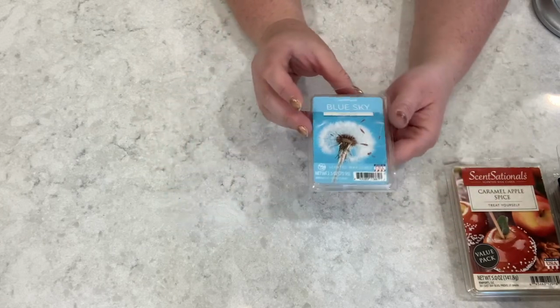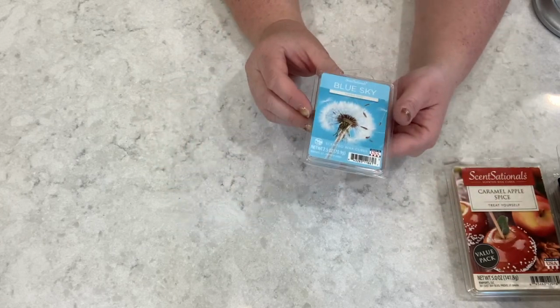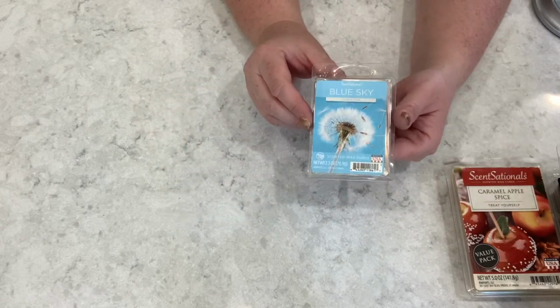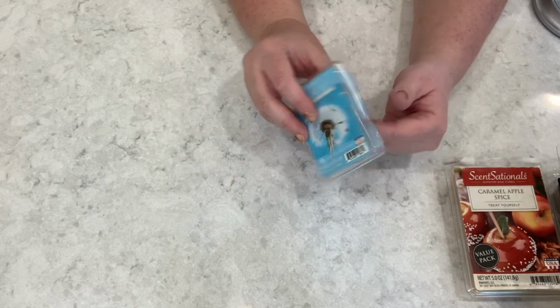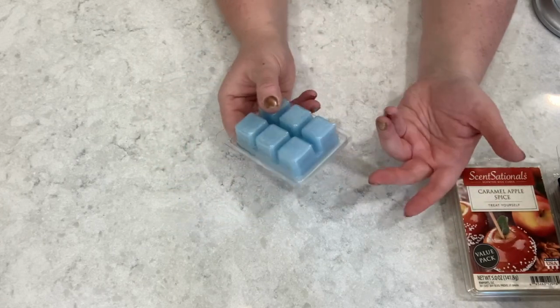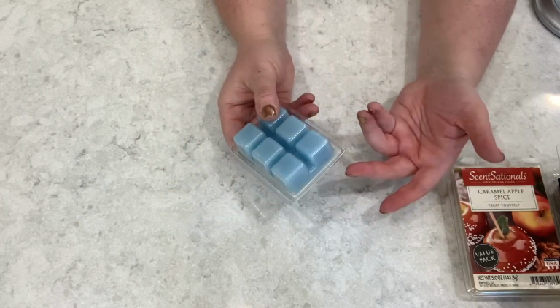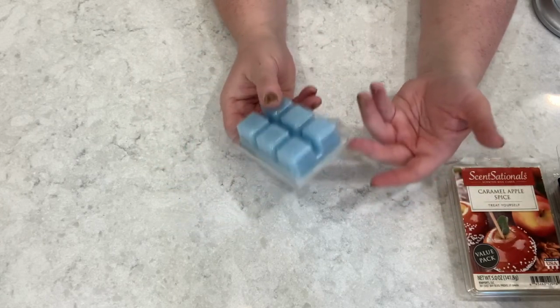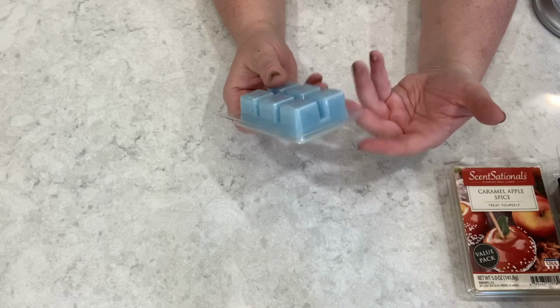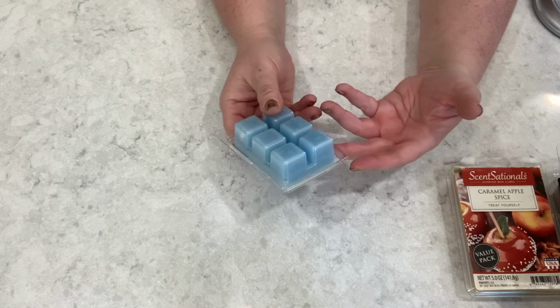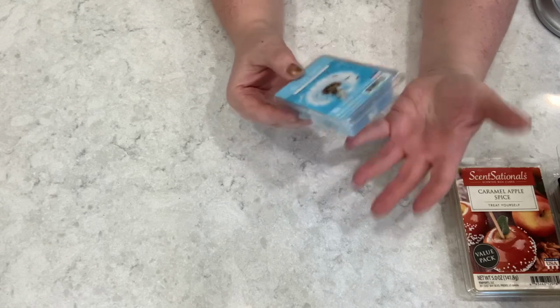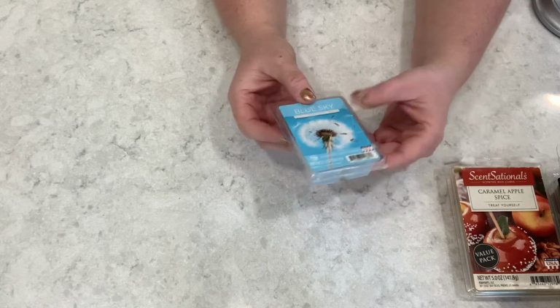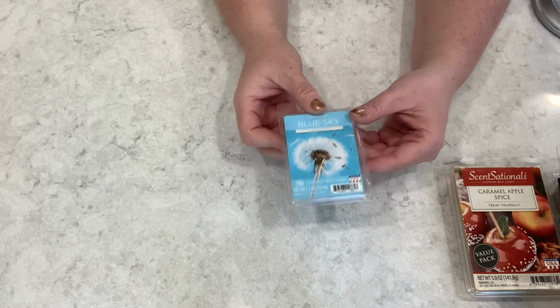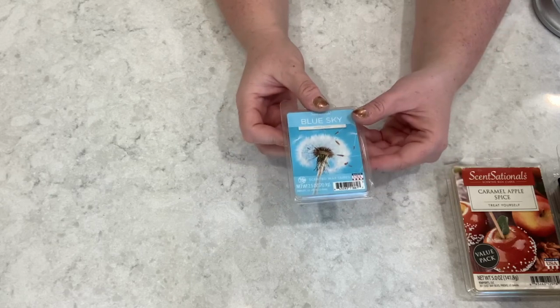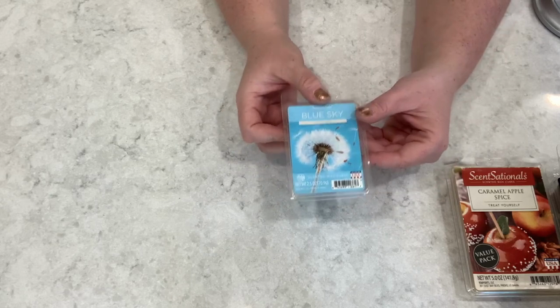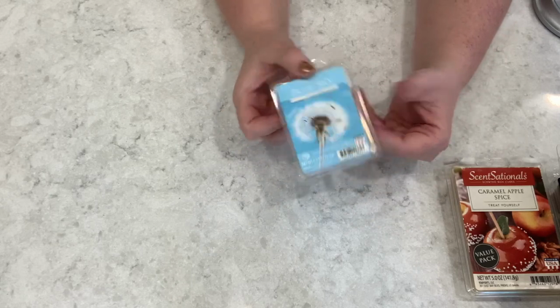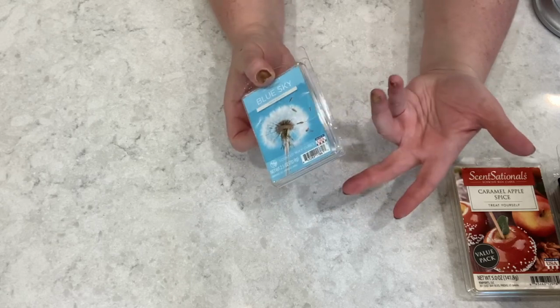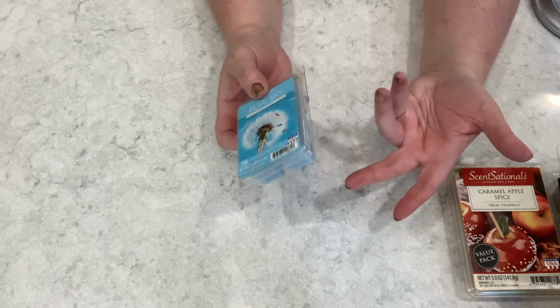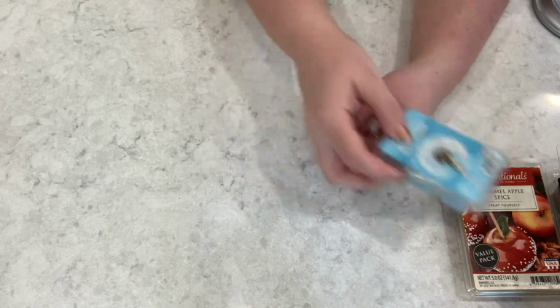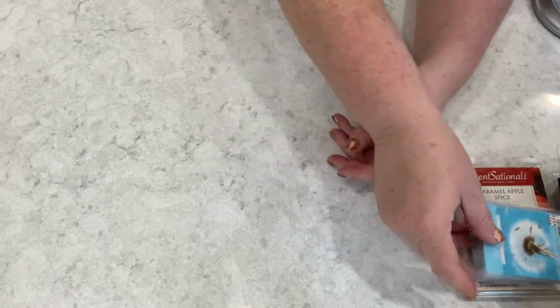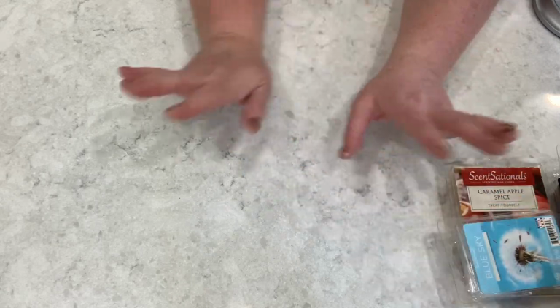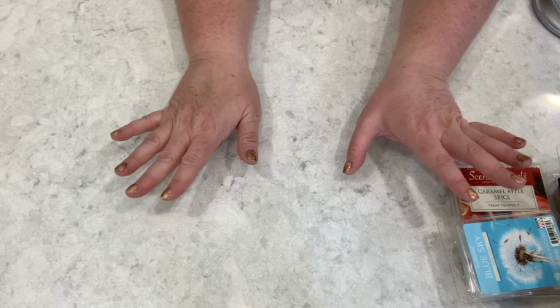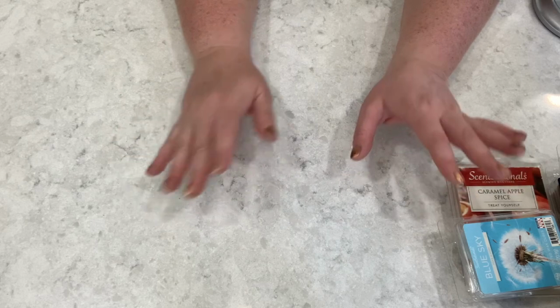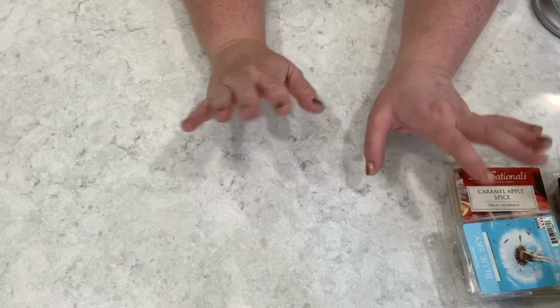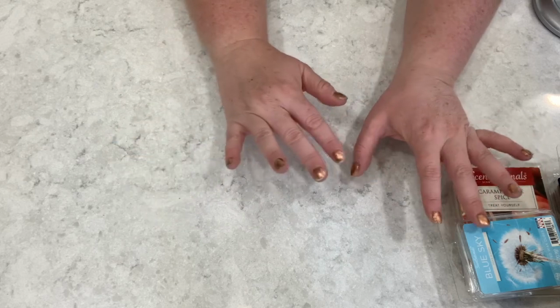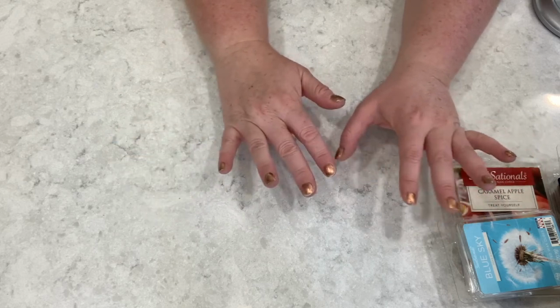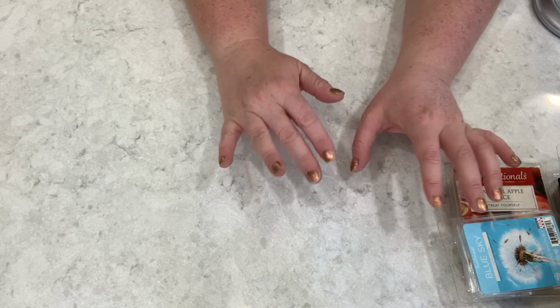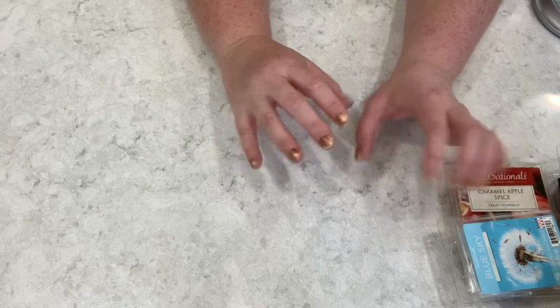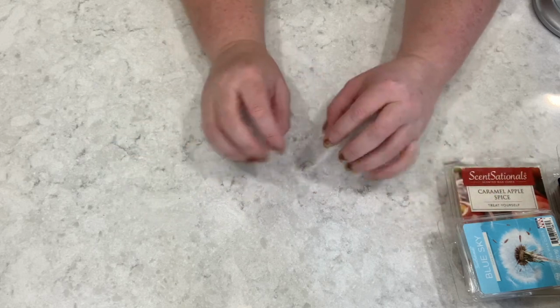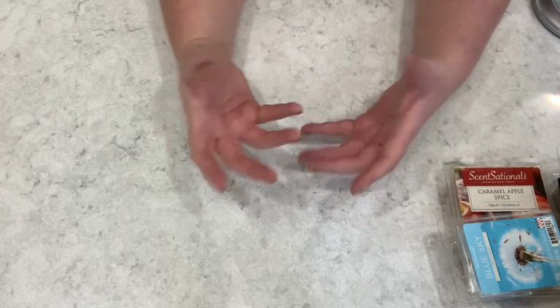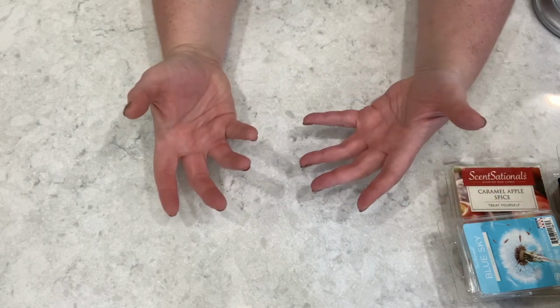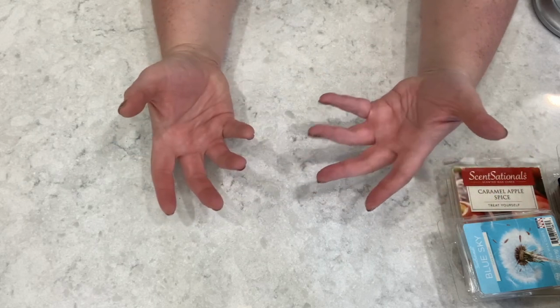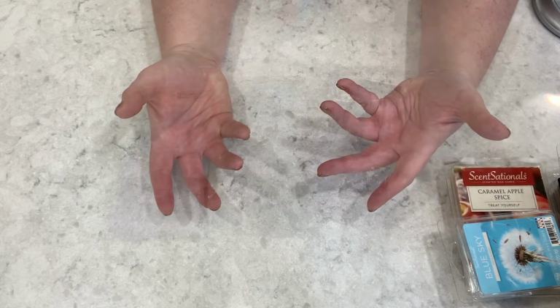Then we have Blue Sky — this is one I love melting in the bathrooms. It's just a beautiful fresh scent that I would buy a sleeve of every time I go in to make sure I'm stocked up for the year. It's kind of a scent I would pull for almost every month in my melting basket.